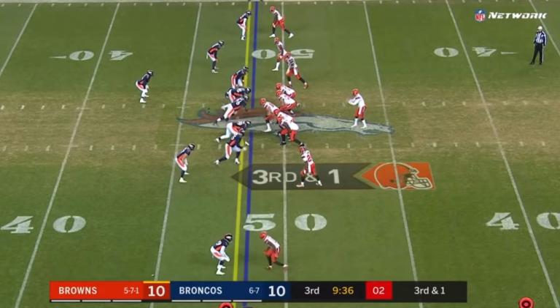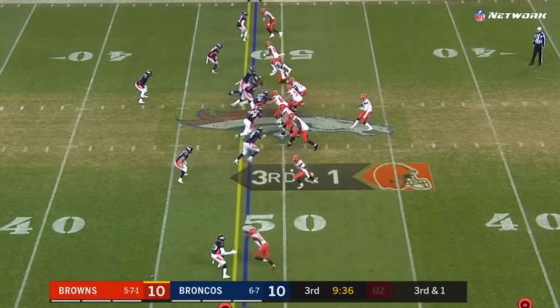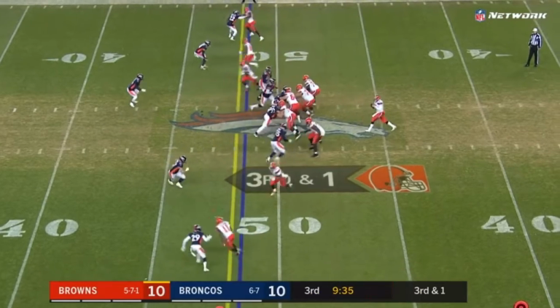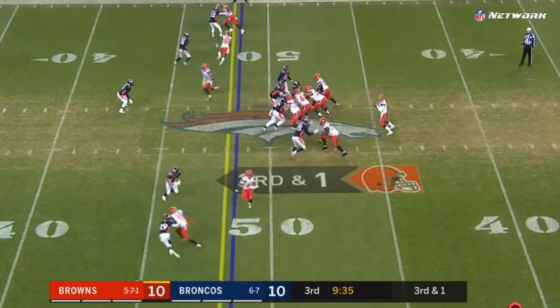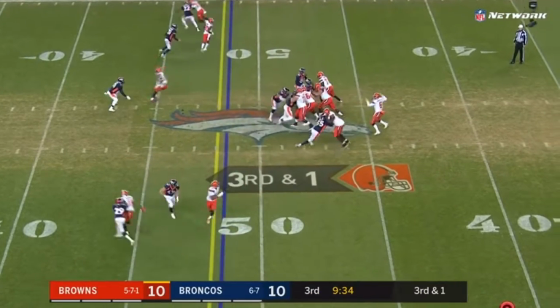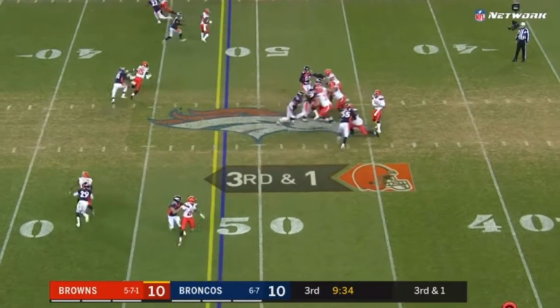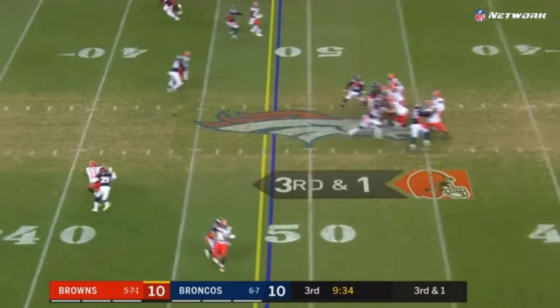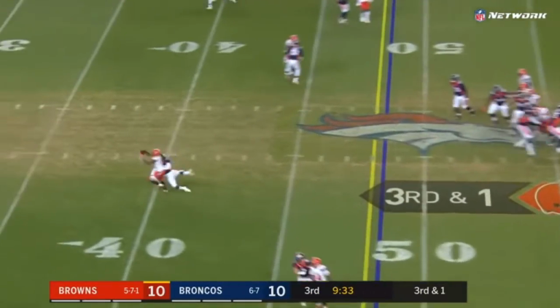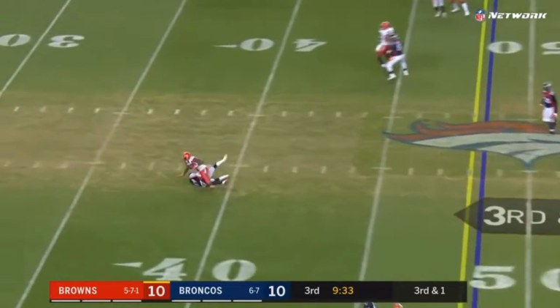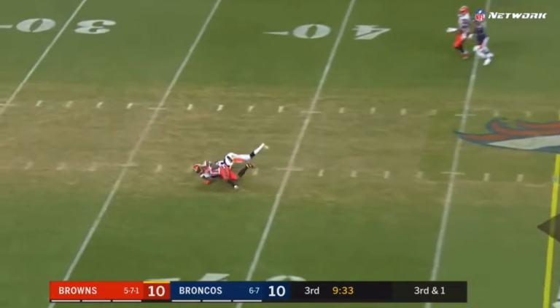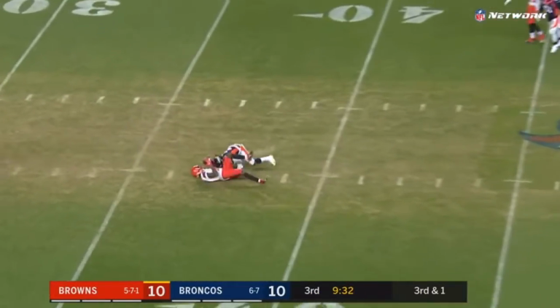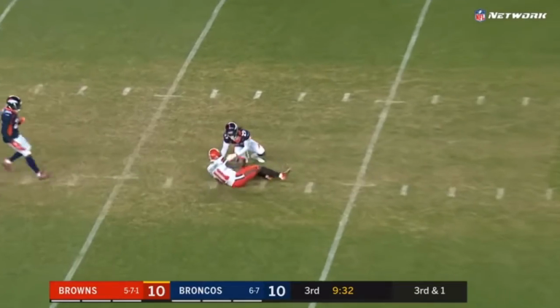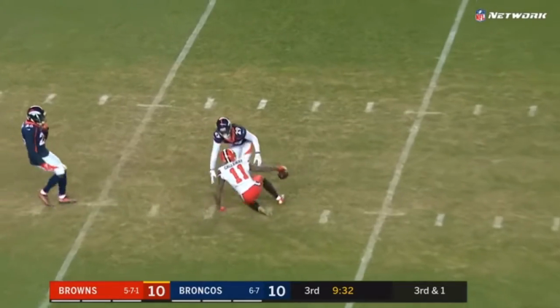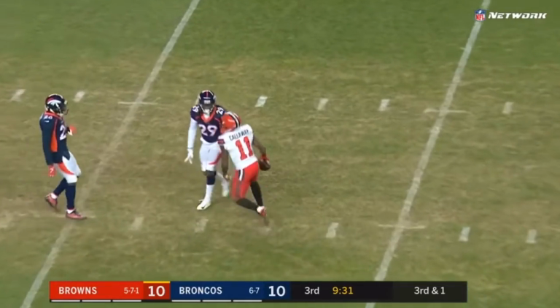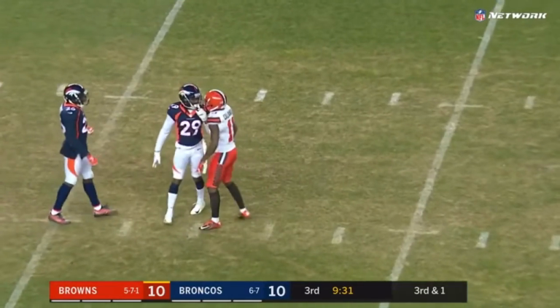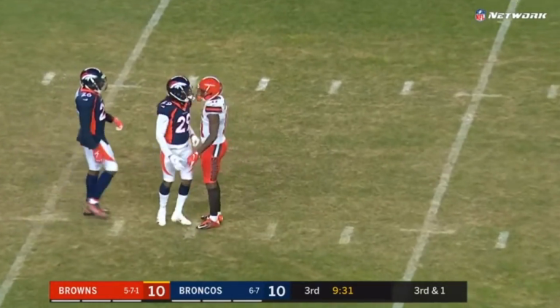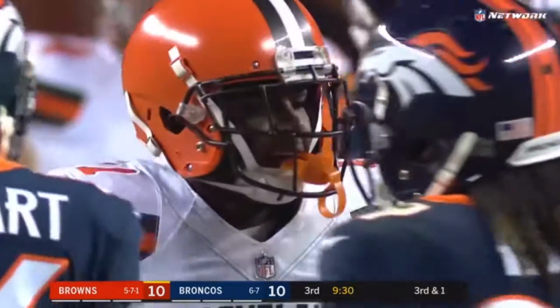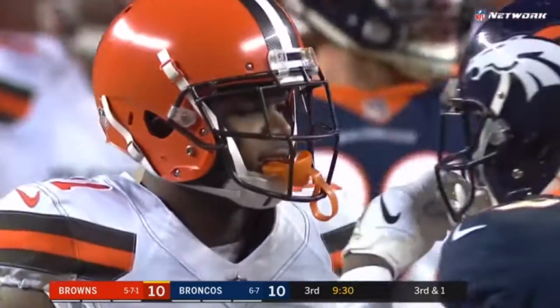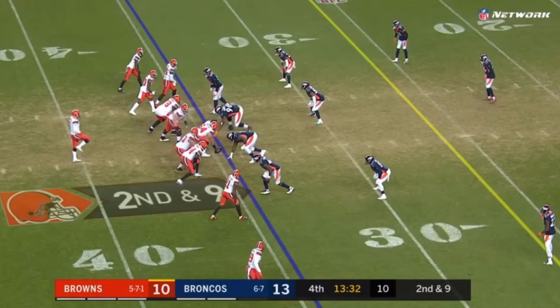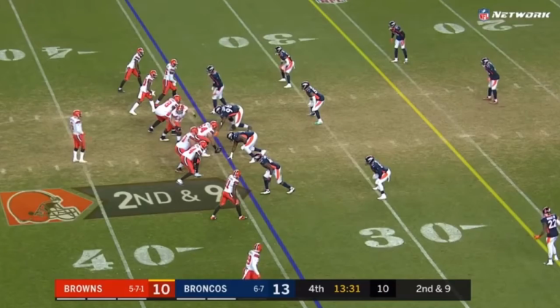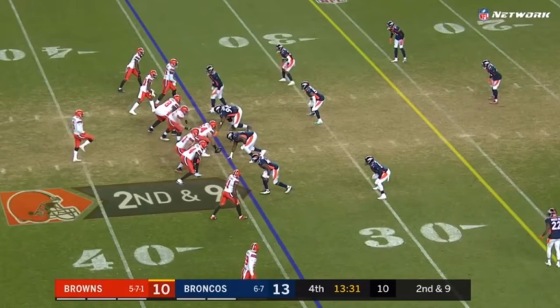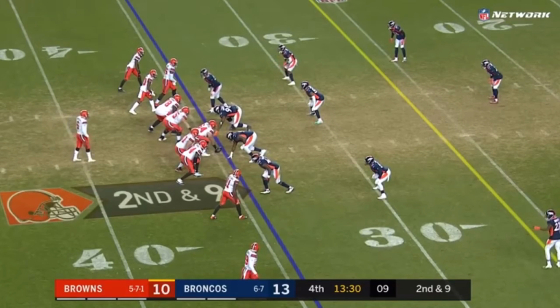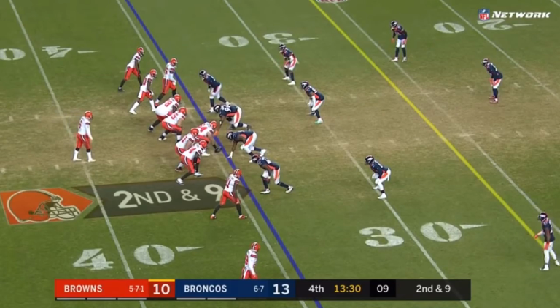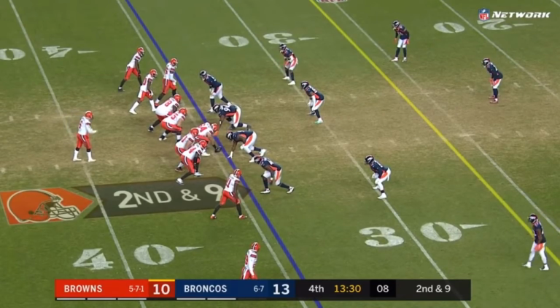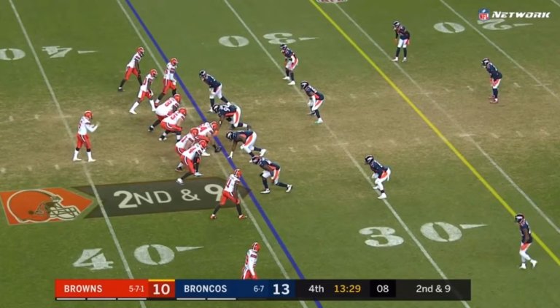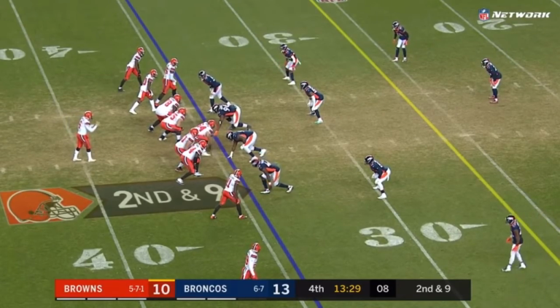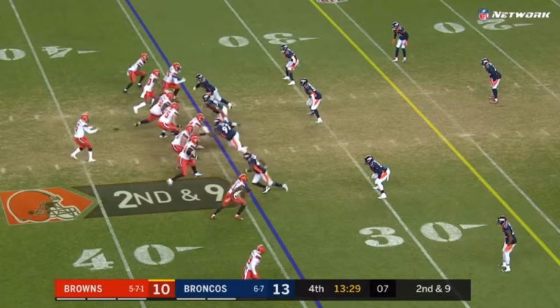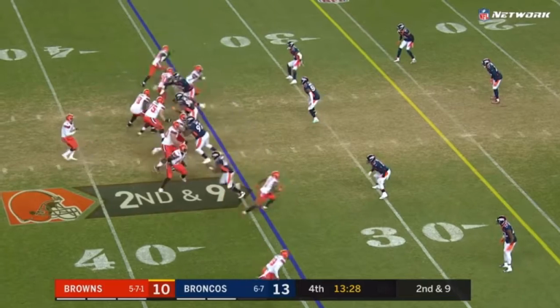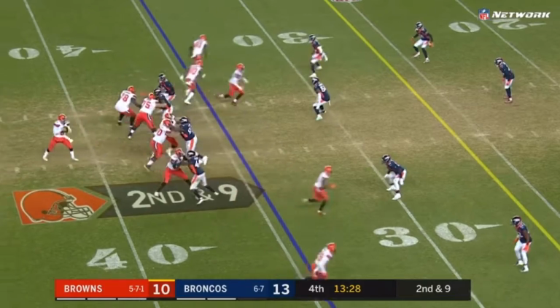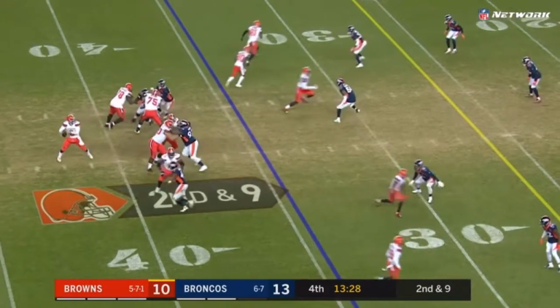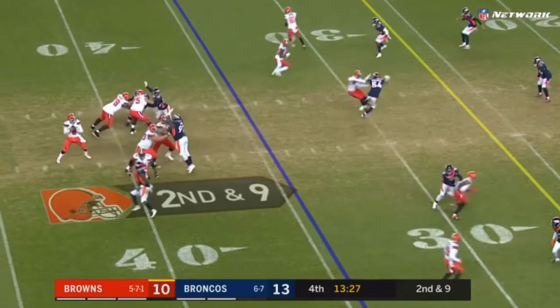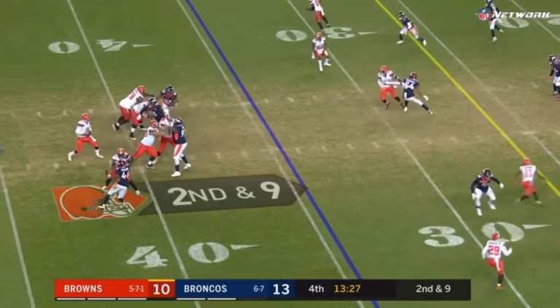Third and short and they're going to throw again. Mayfield the slant — Callaway brought it down. Good tight throw with decent corners. They have got to throw and be aggressive and take advantage of the ejection and the injuries.